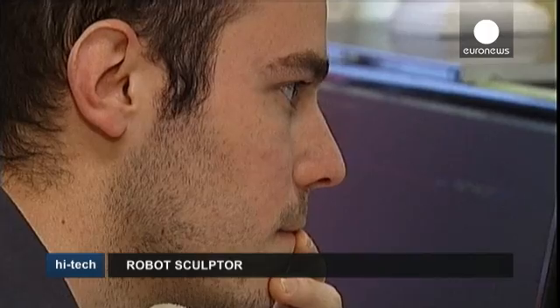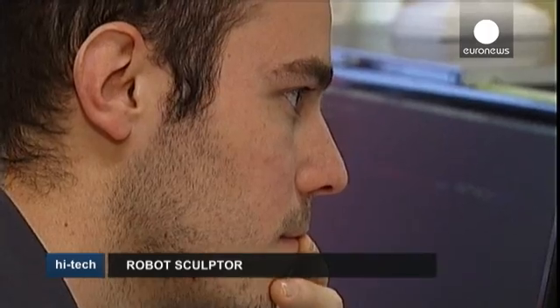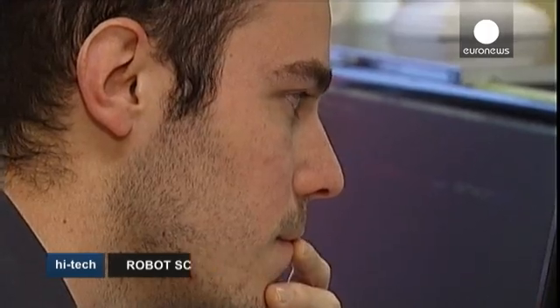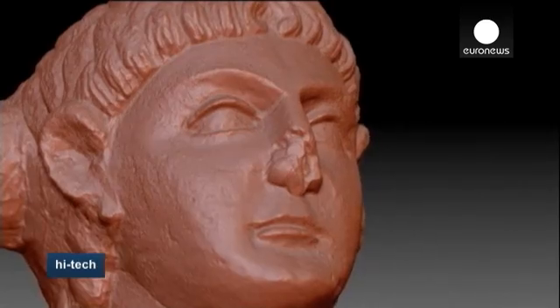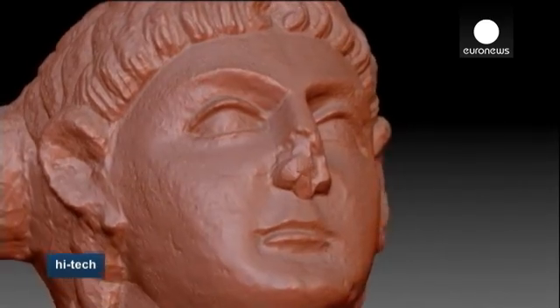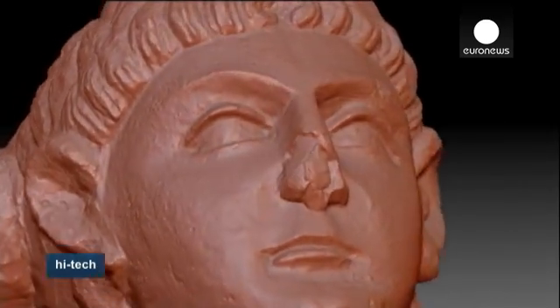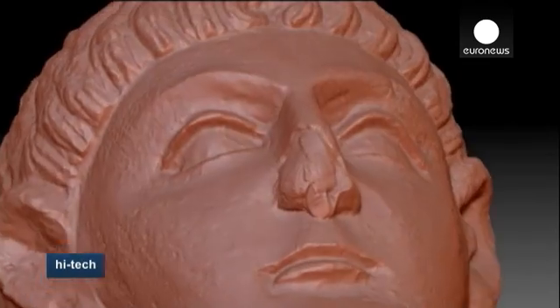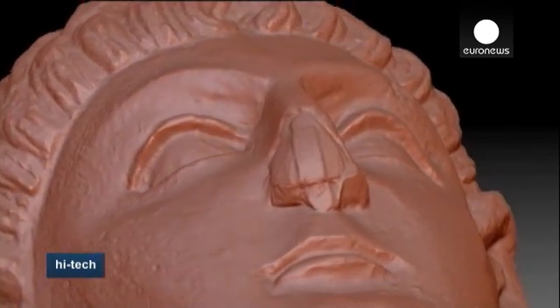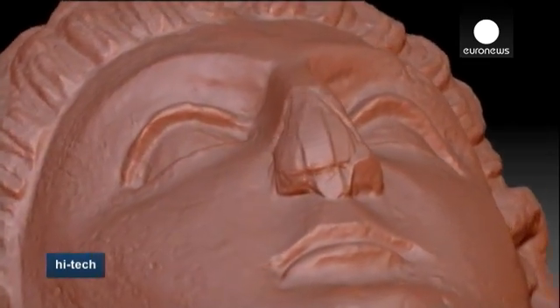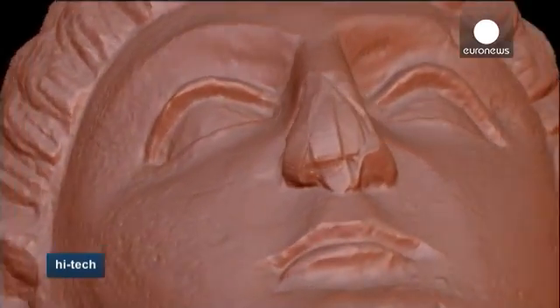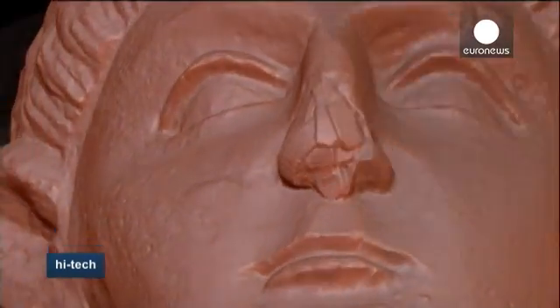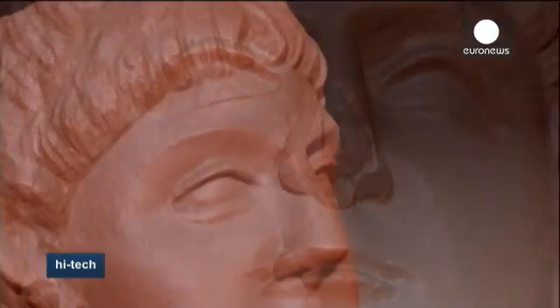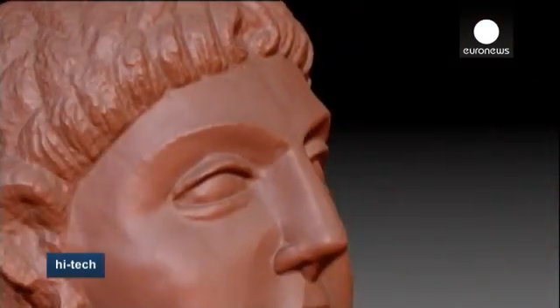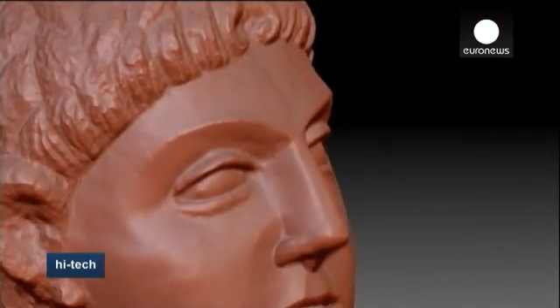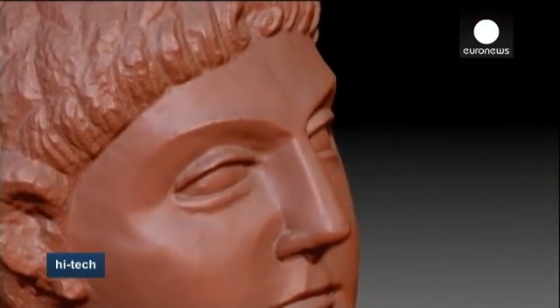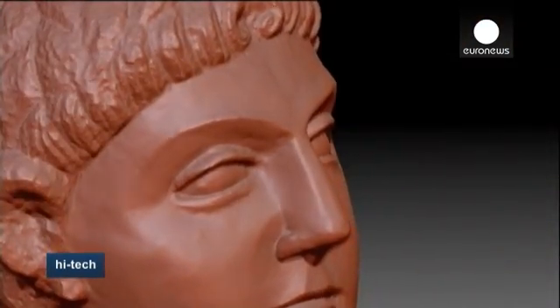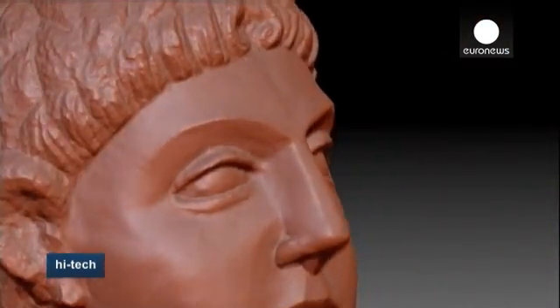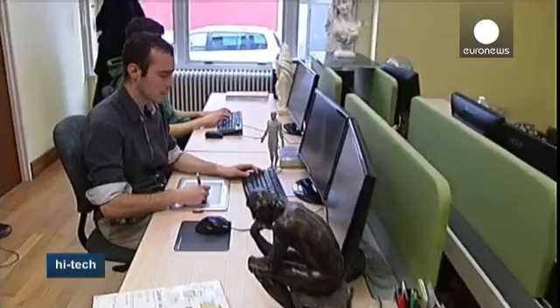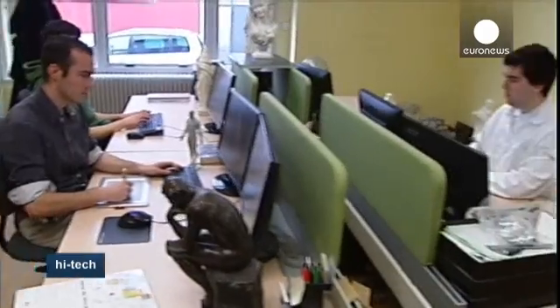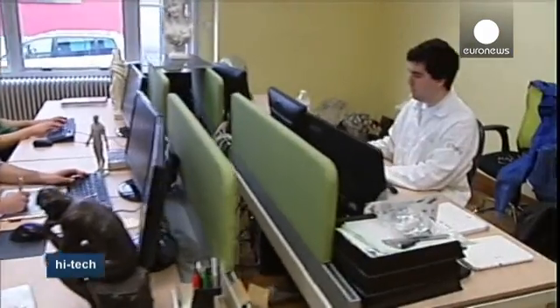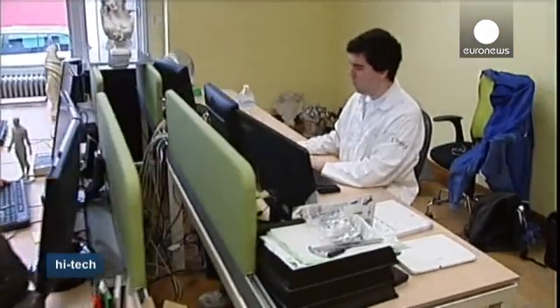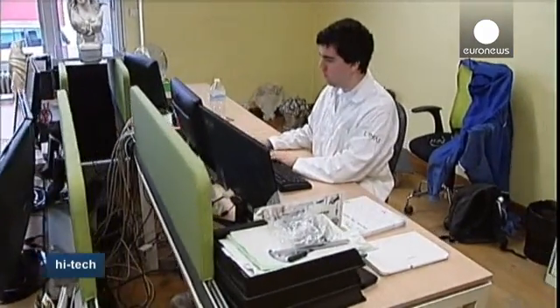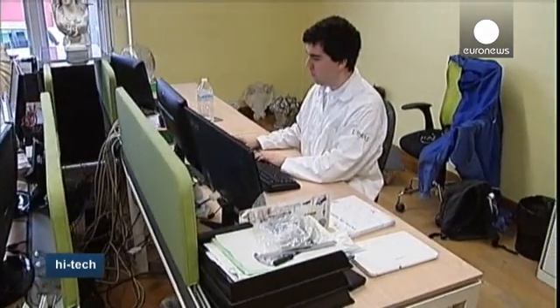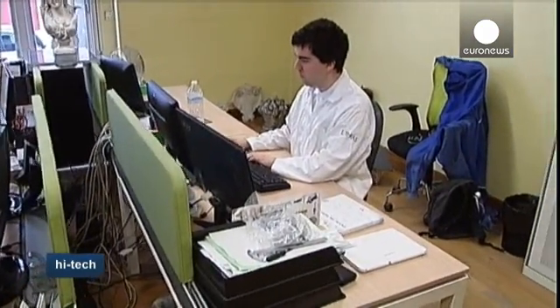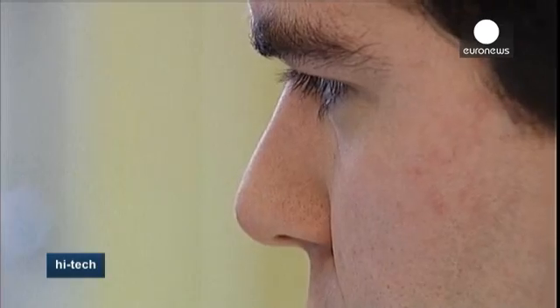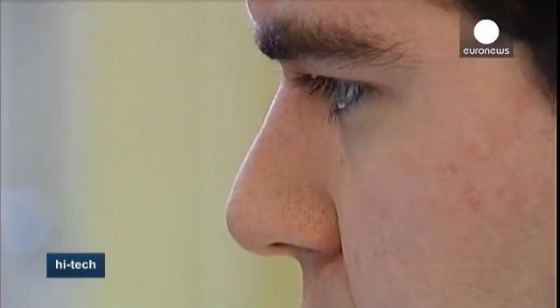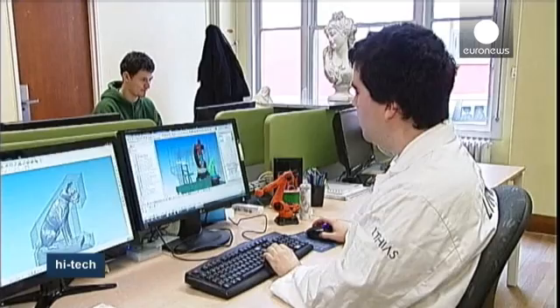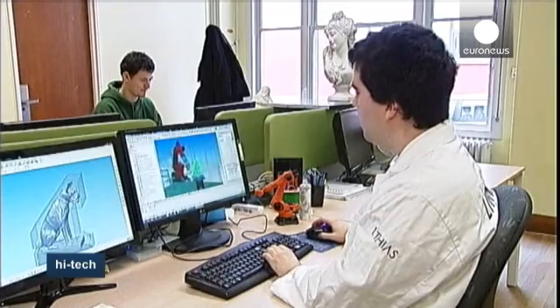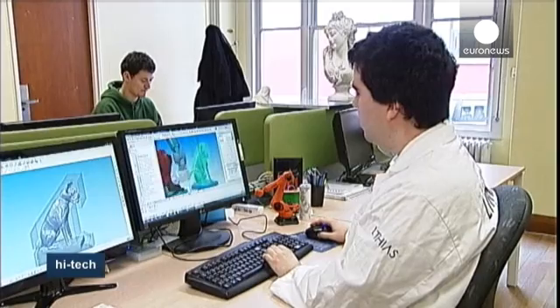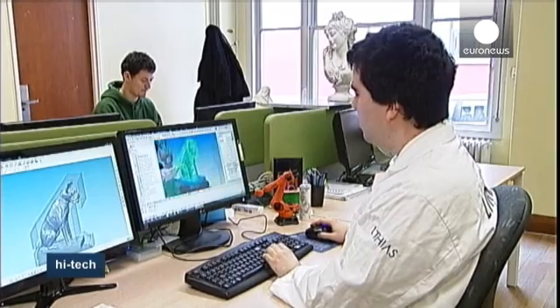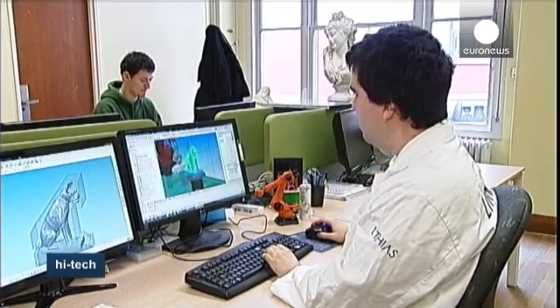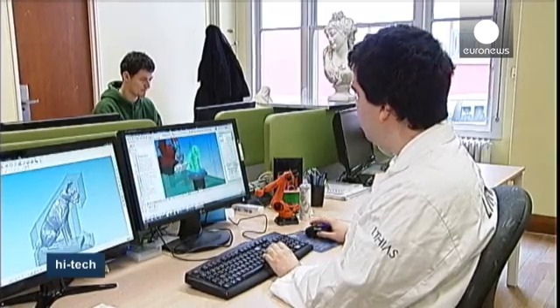Take this statue of Mars, the God of War, whose nose was damaged. Technicians programmed the robot's arm to reproduce a repaired version of the digitalized sculpture.